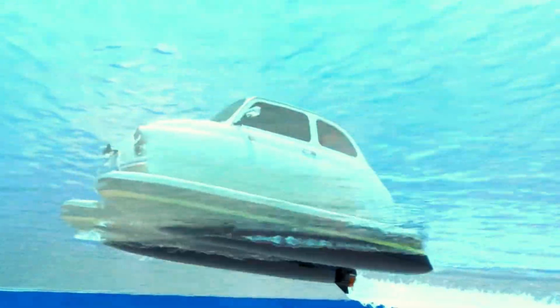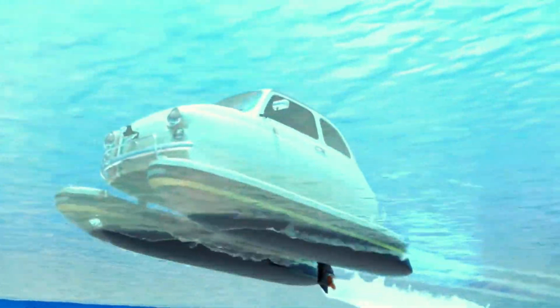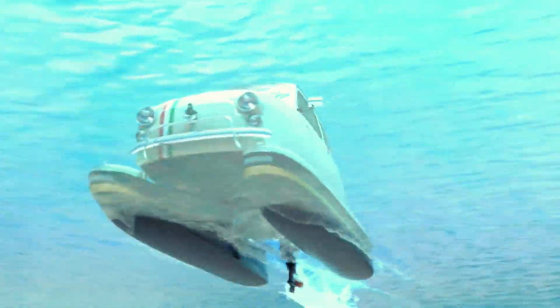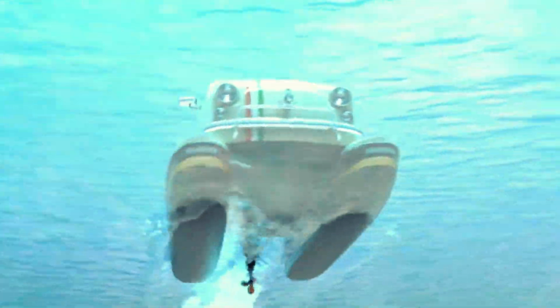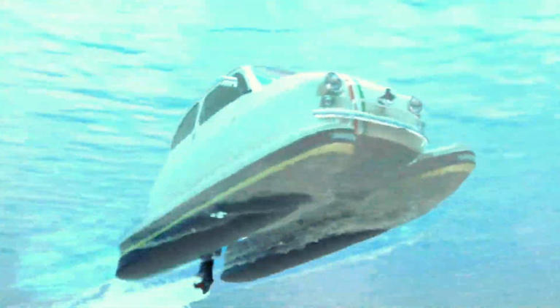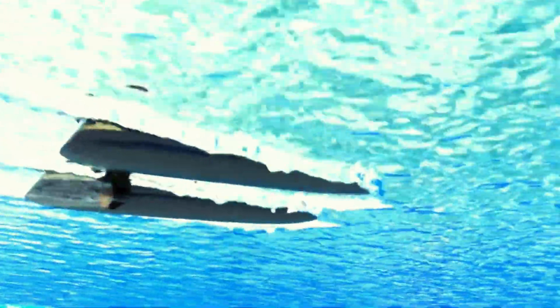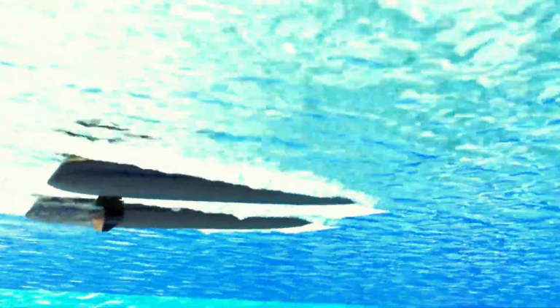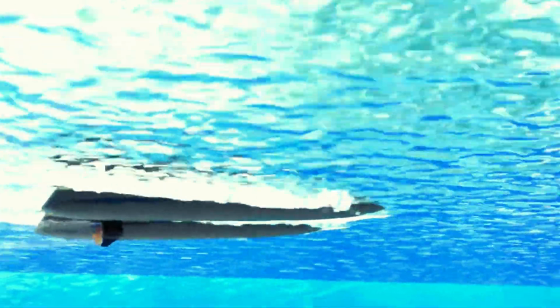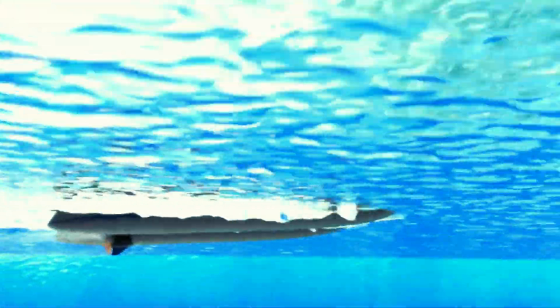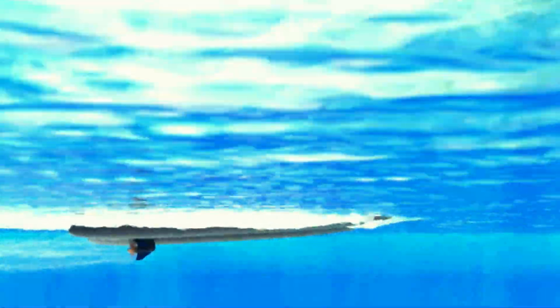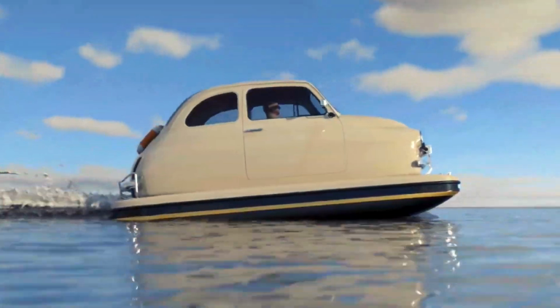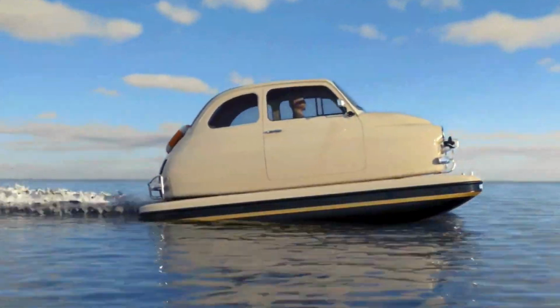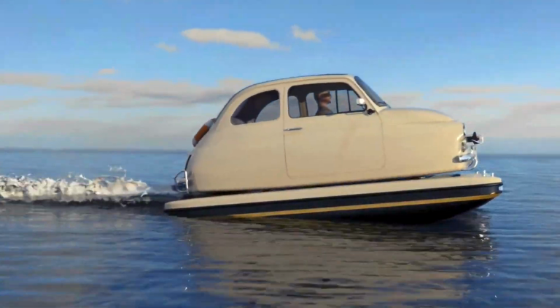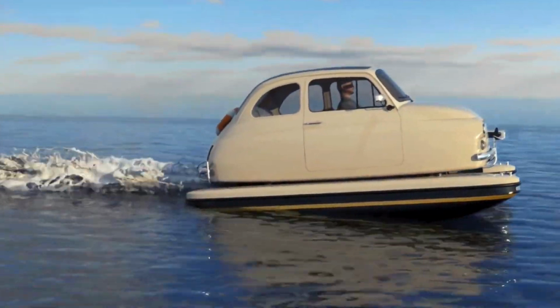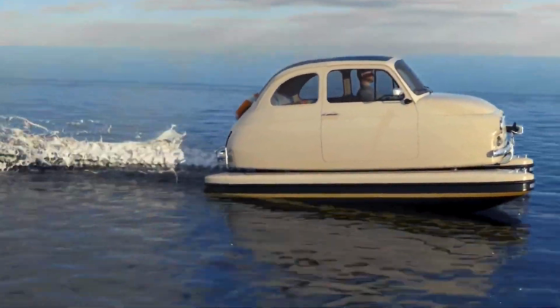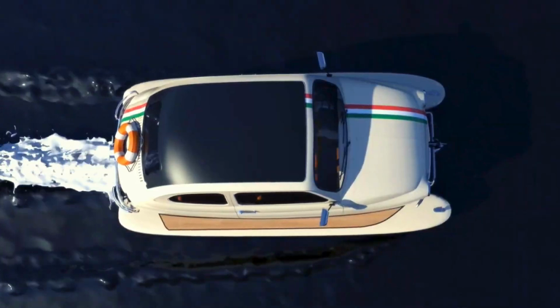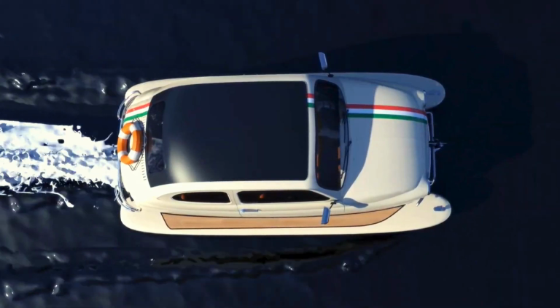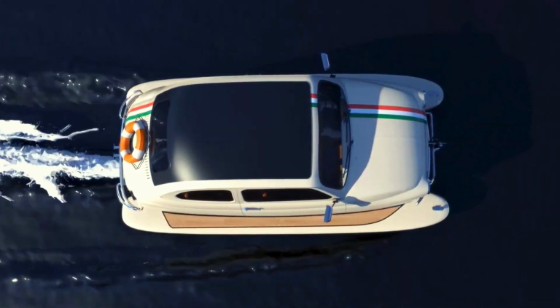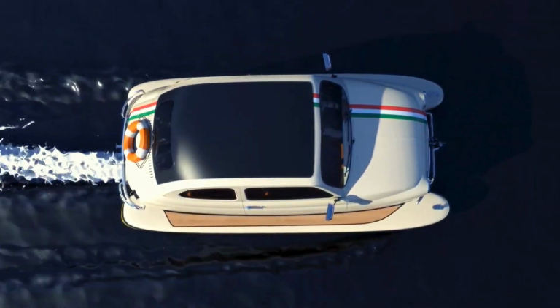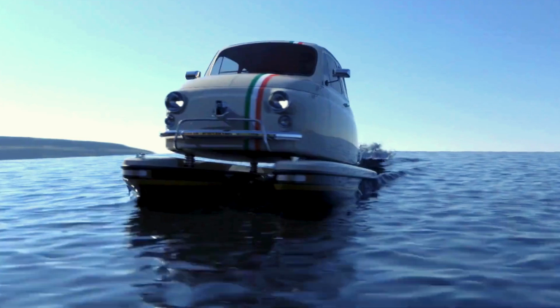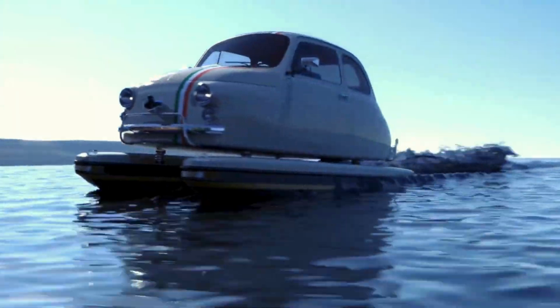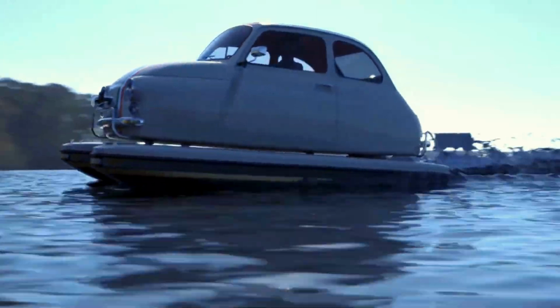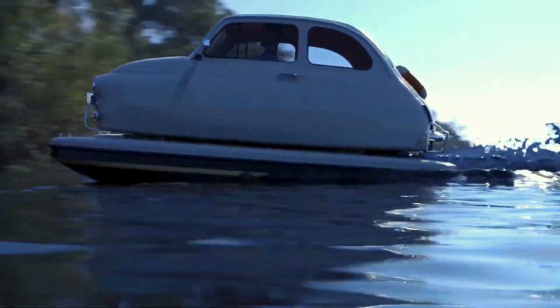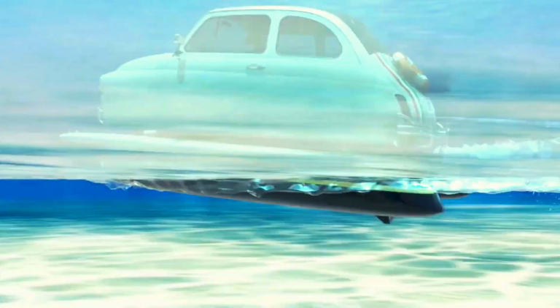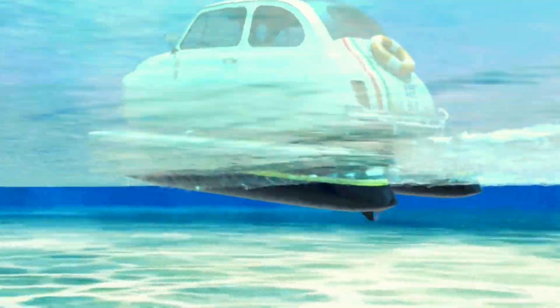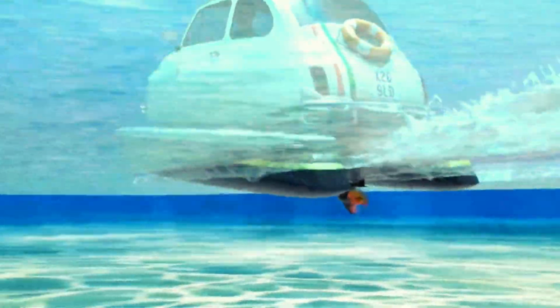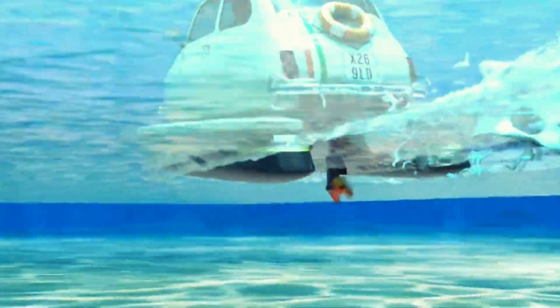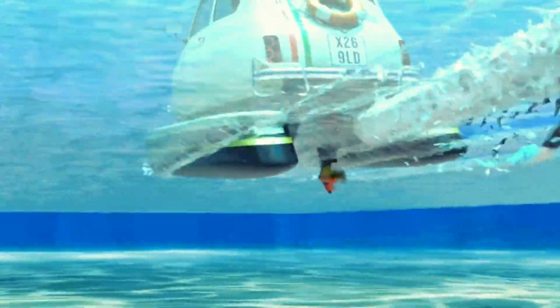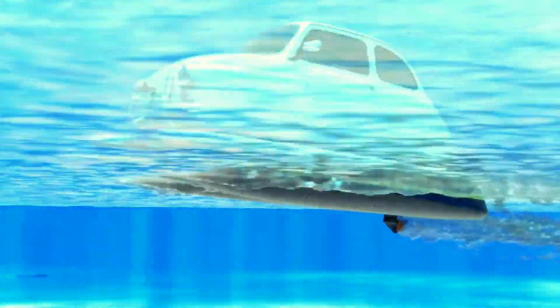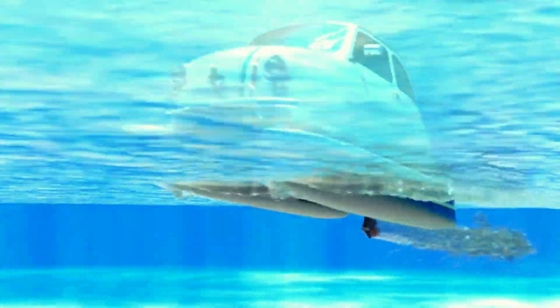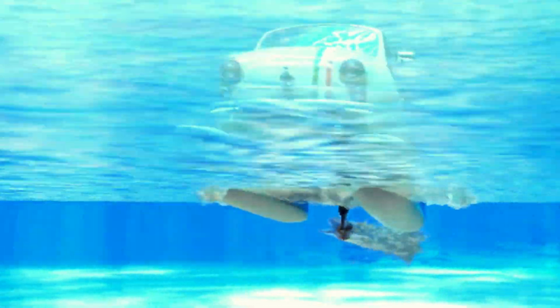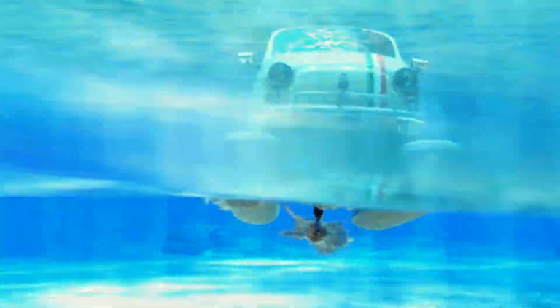Inside, La Dolce offers comfortable seating, modern amenities, and panoramic windows that provide stunning views of the surrounding water. Whether you're enjoying a sunset cruise or exploring hidden coves, La Dolce promises an unforgettable experience.